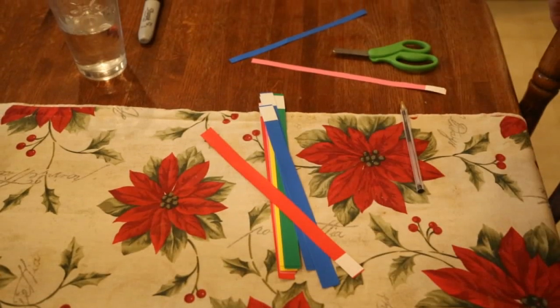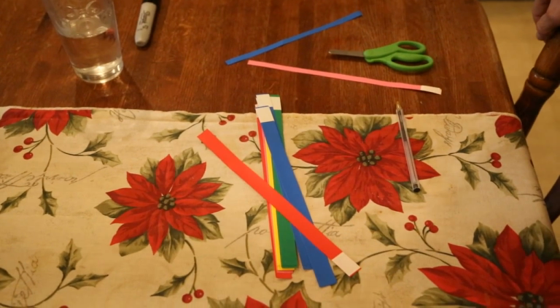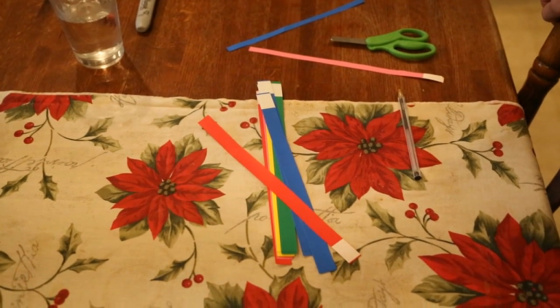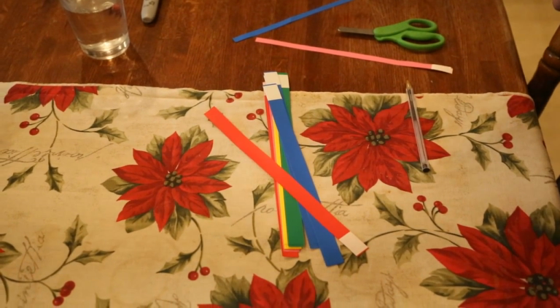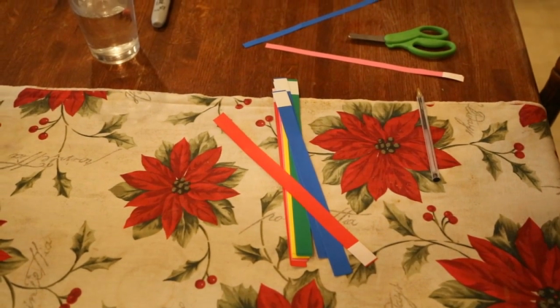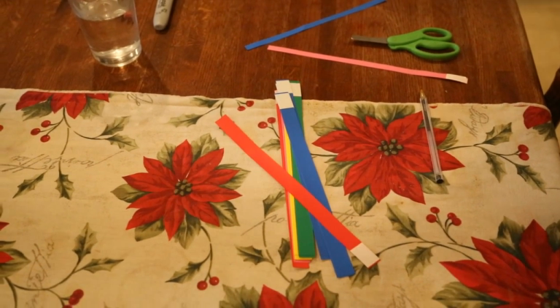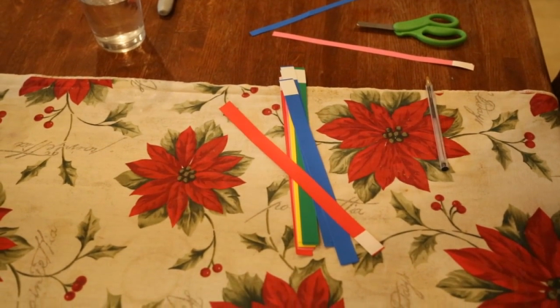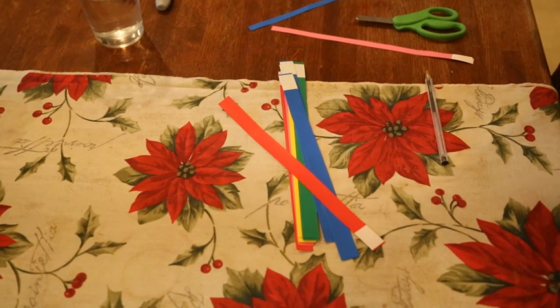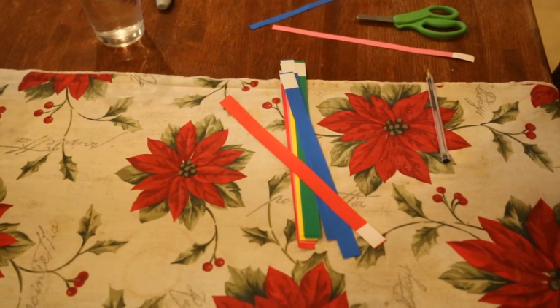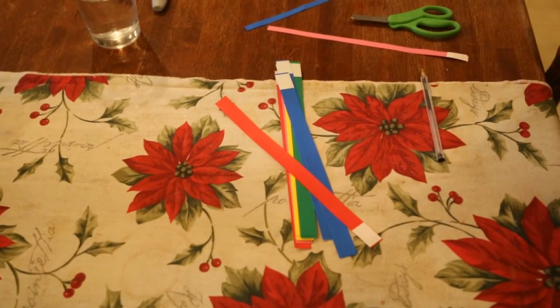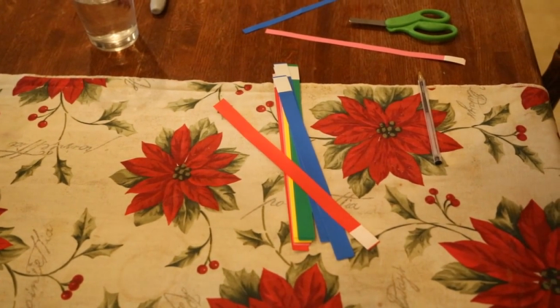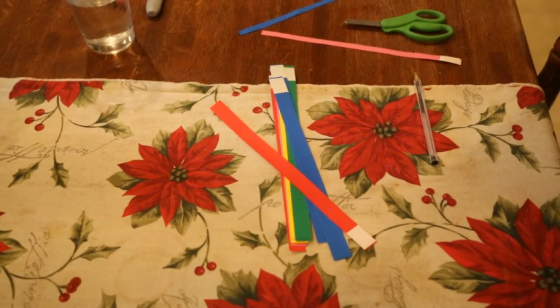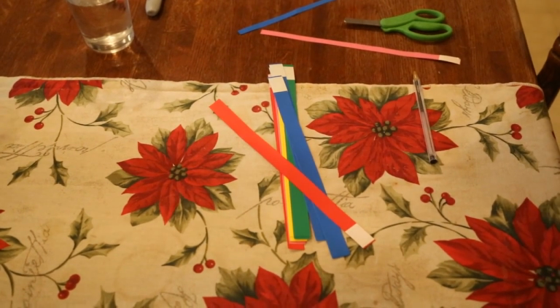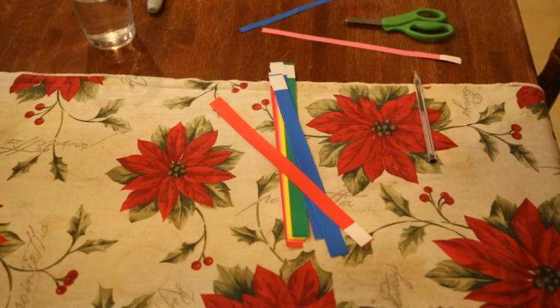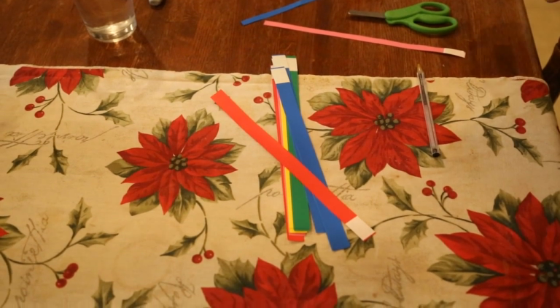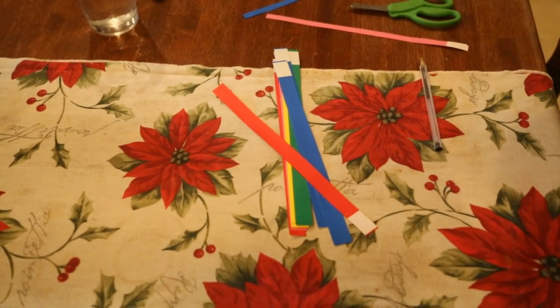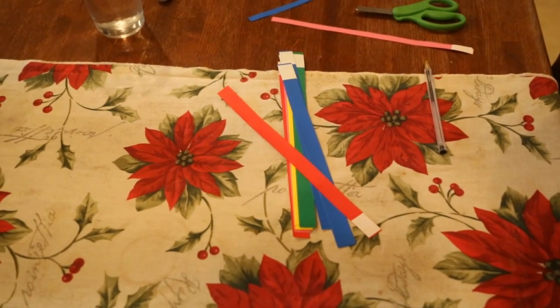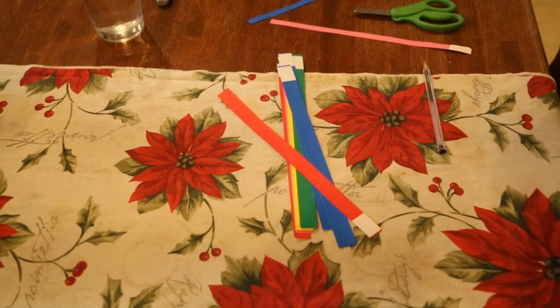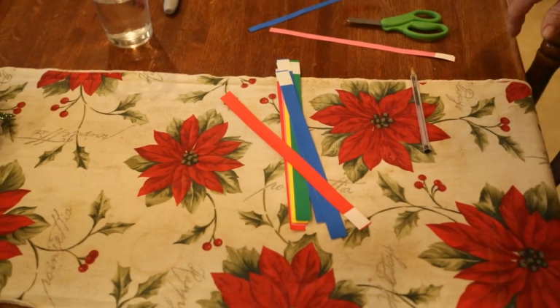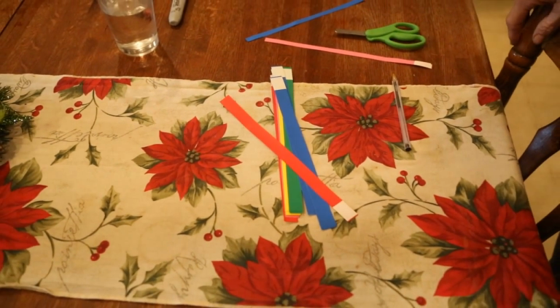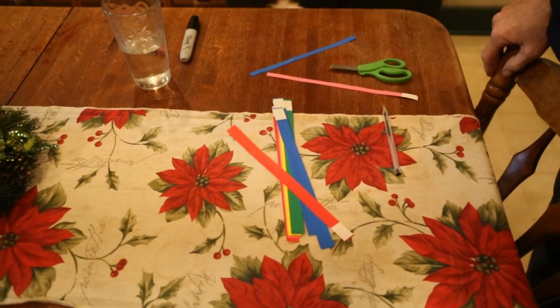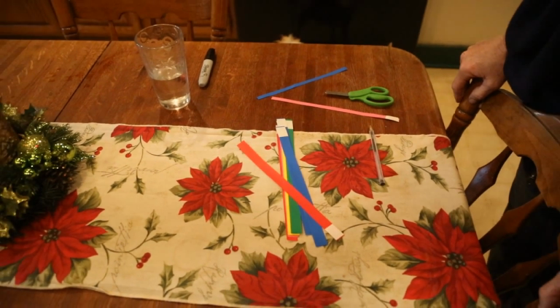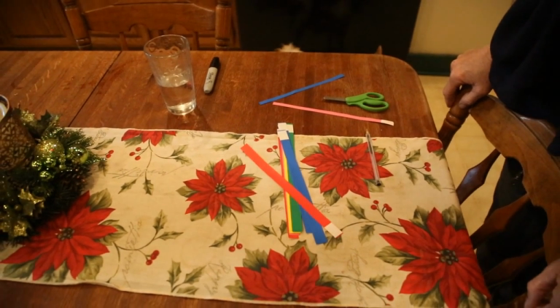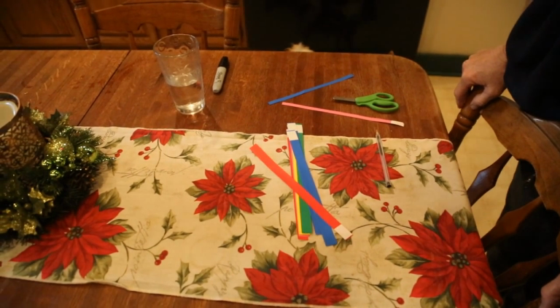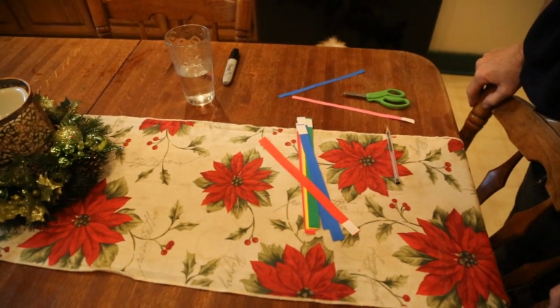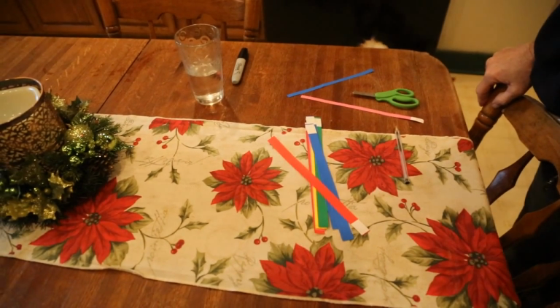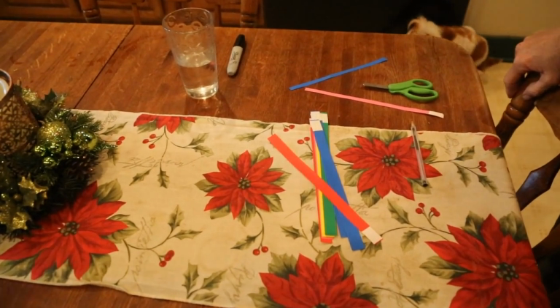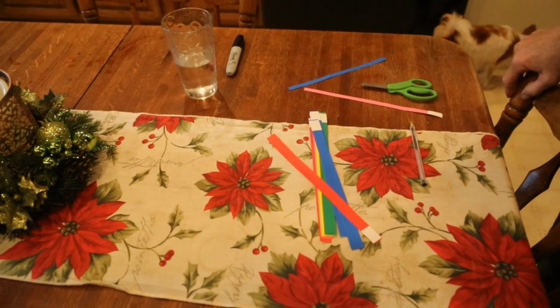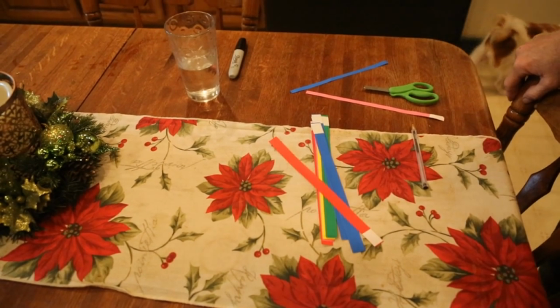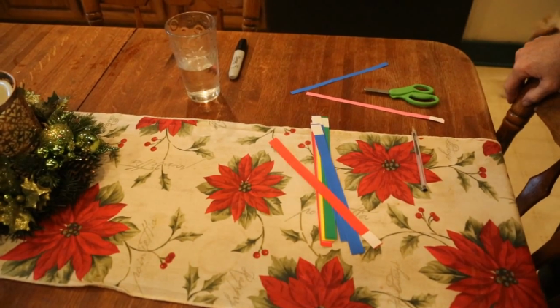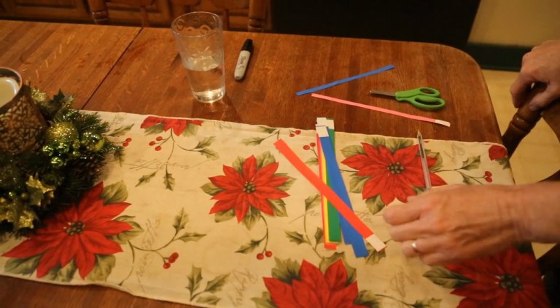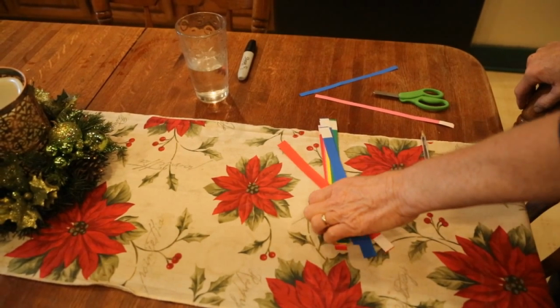Hi all! I searched for a long time for a good puppy identification system. I've done the yarn, I've done velcro, I've done regular little kitty collars on my puppies. I've used all sorts of things.